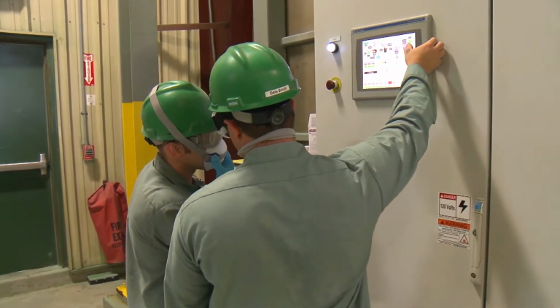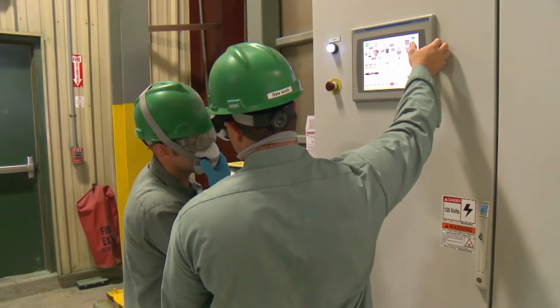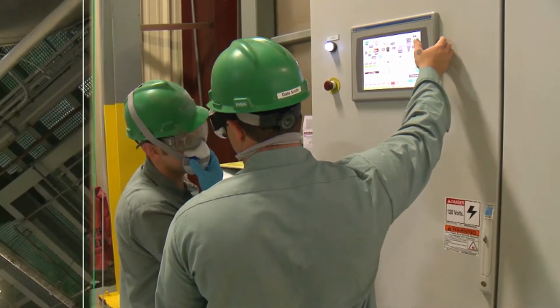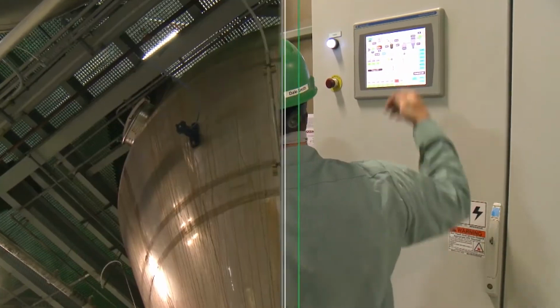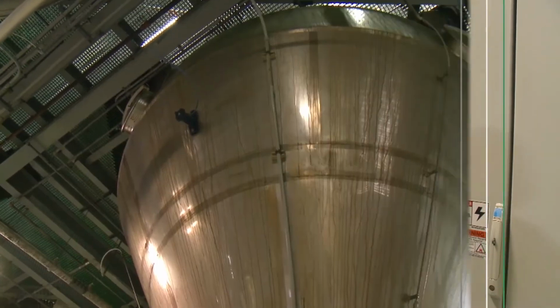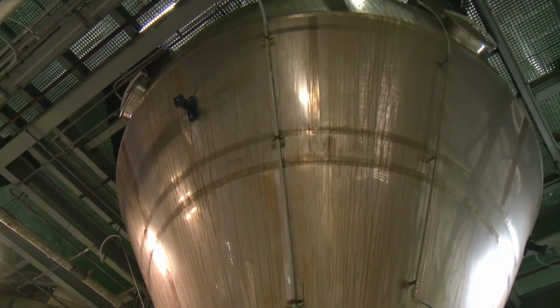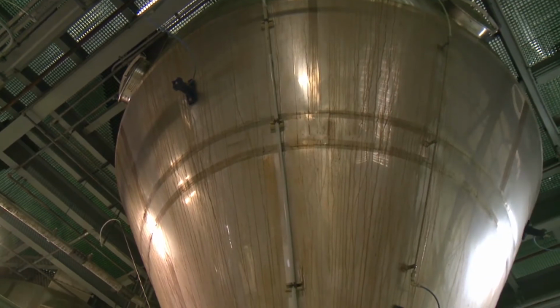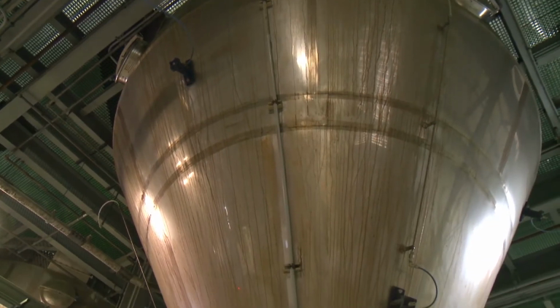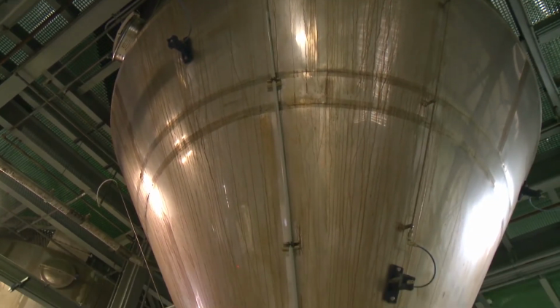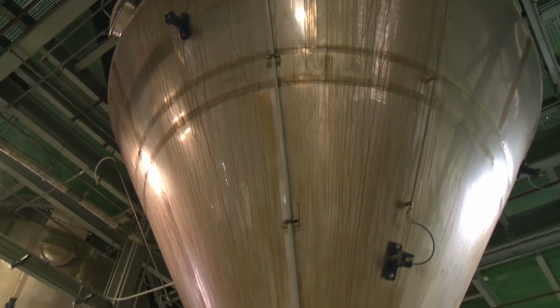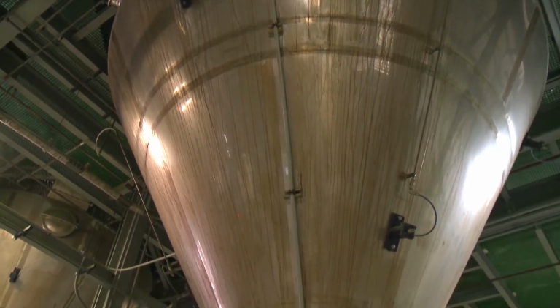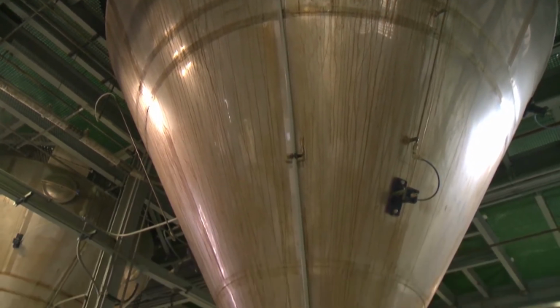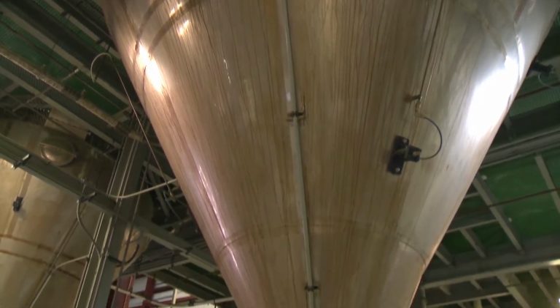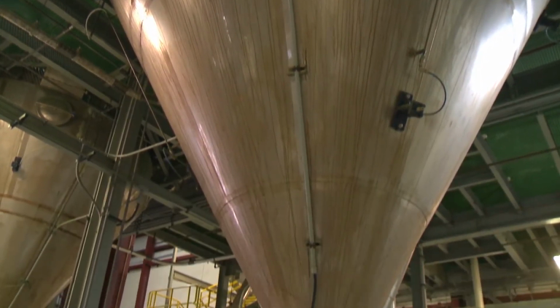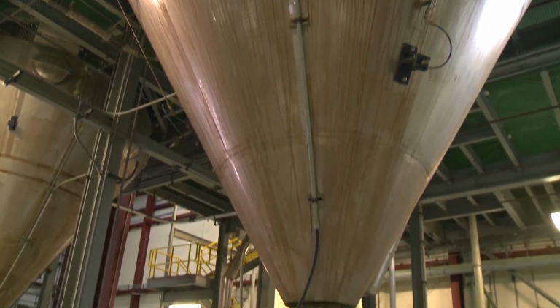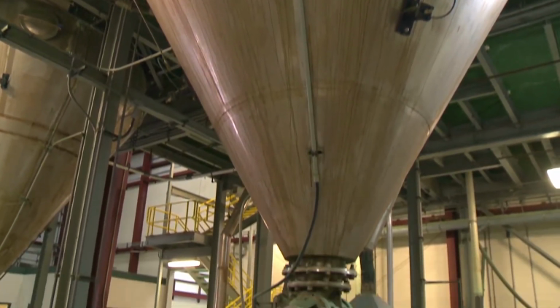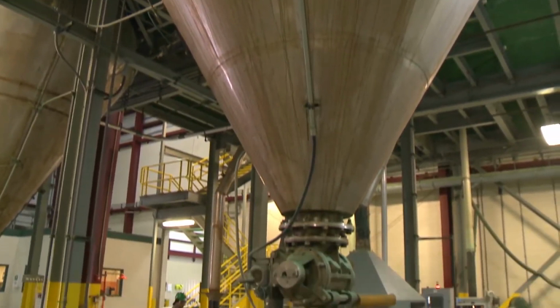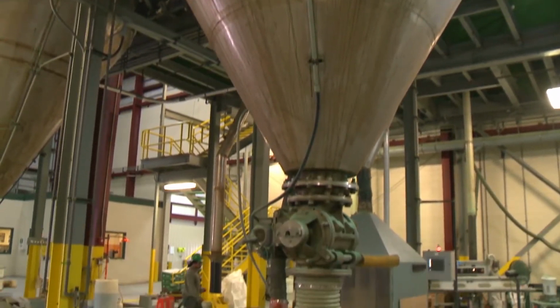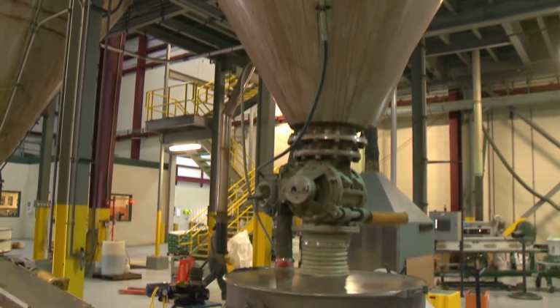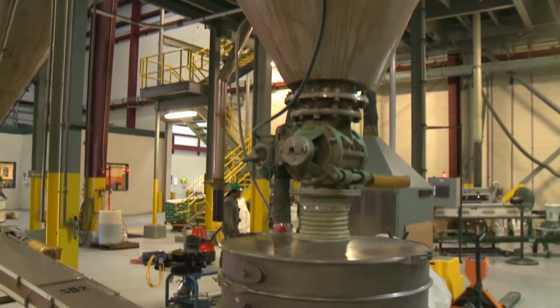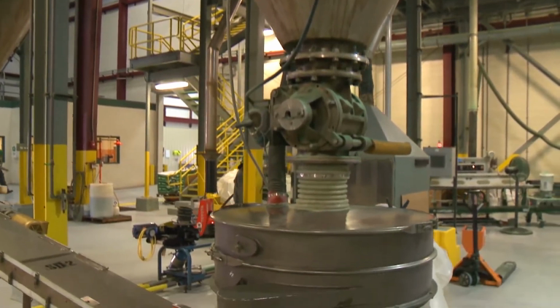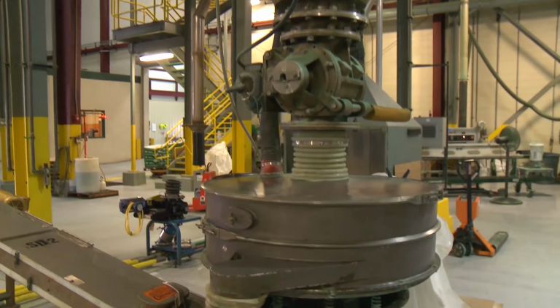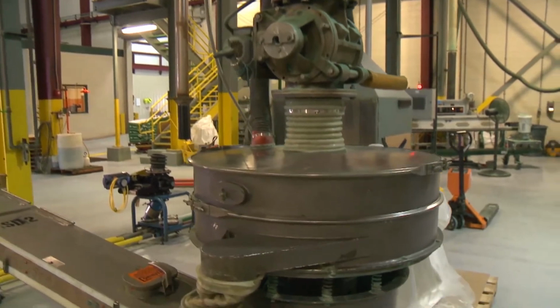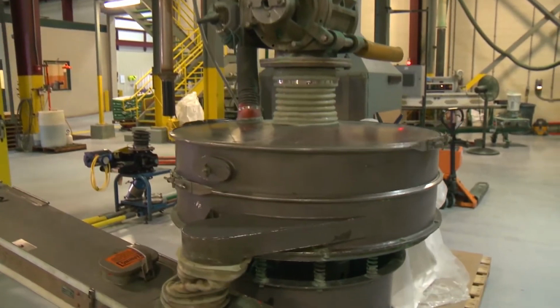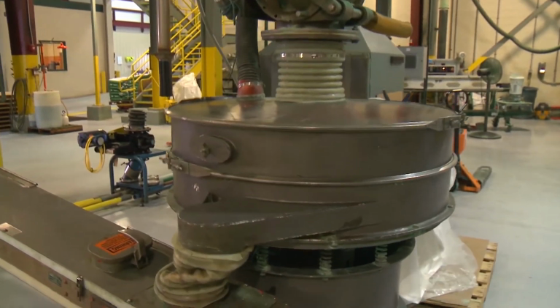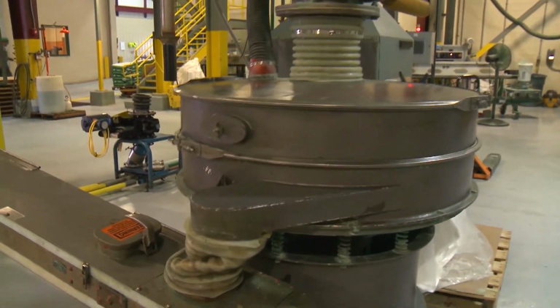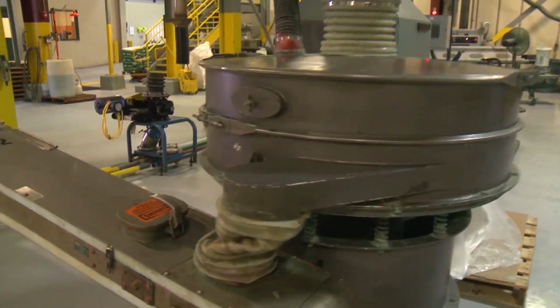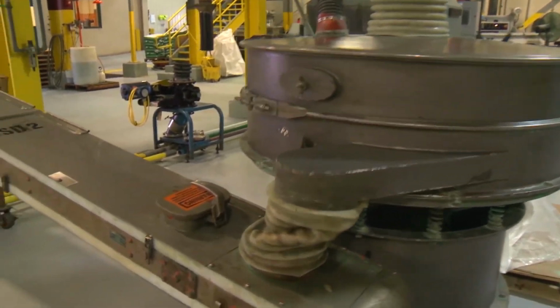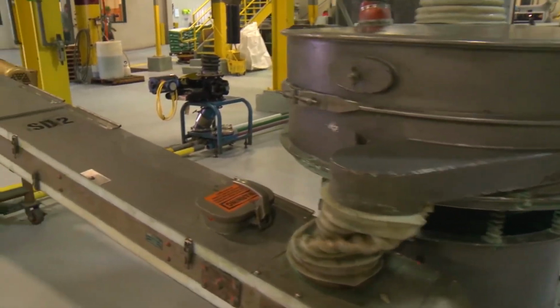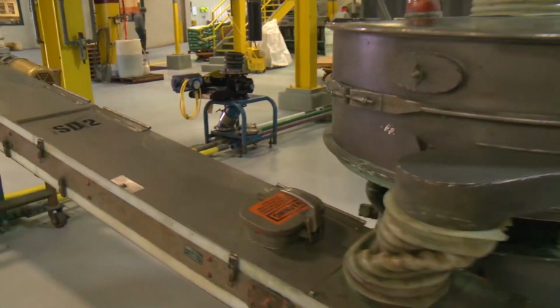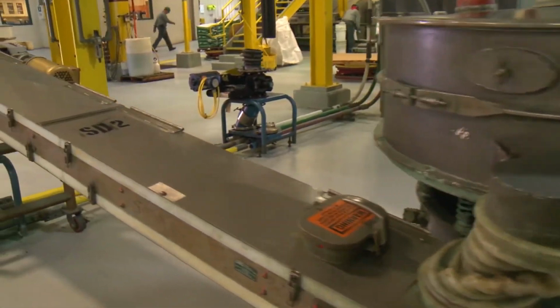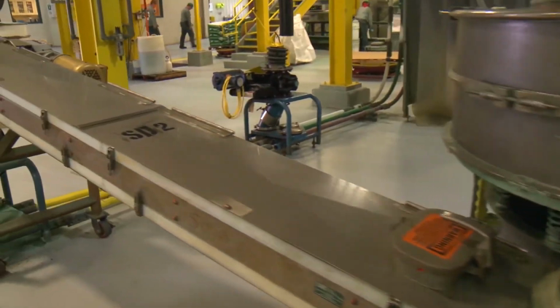When particles drop through our 52-foot drying system, a 40-mesh screen sifts out the properly sized particles. Those that are too large are processed back through the system, minimizing waste.